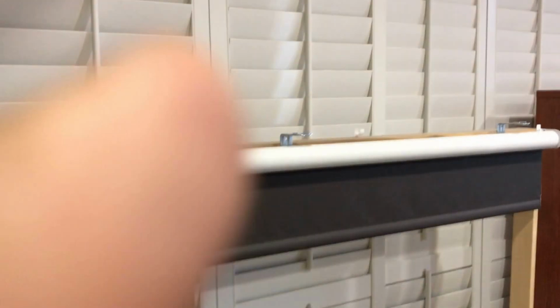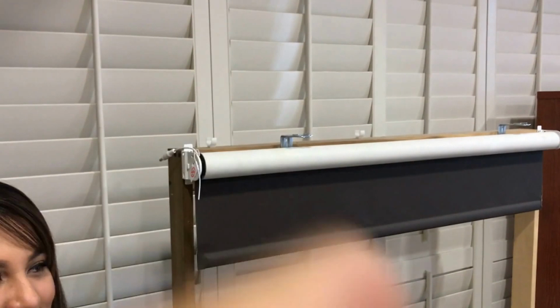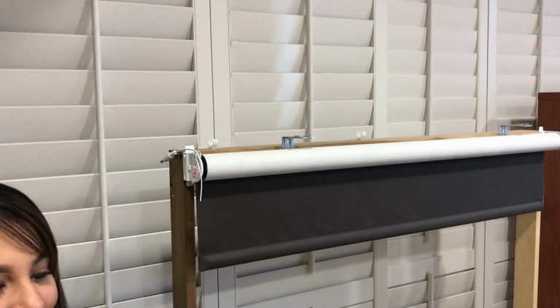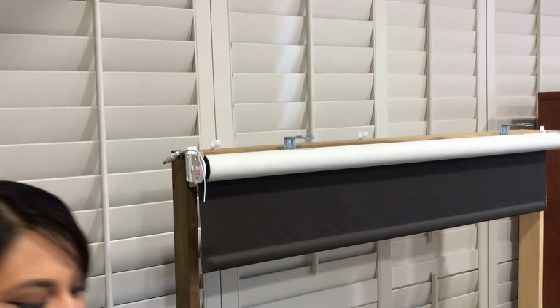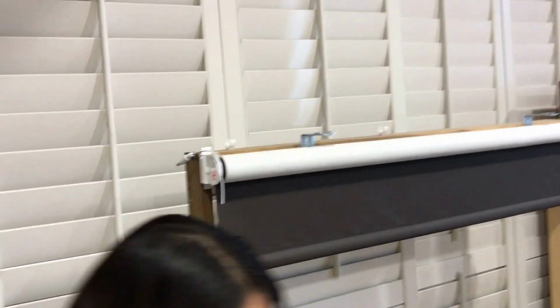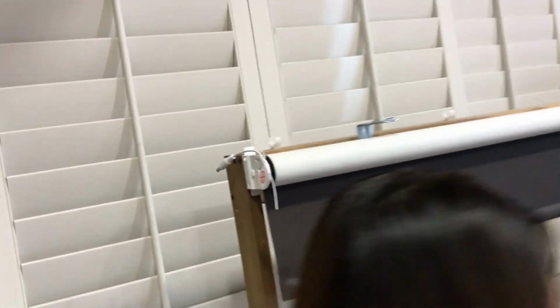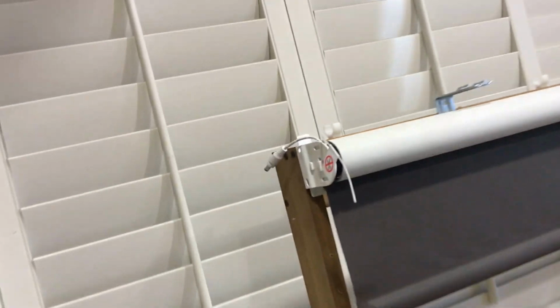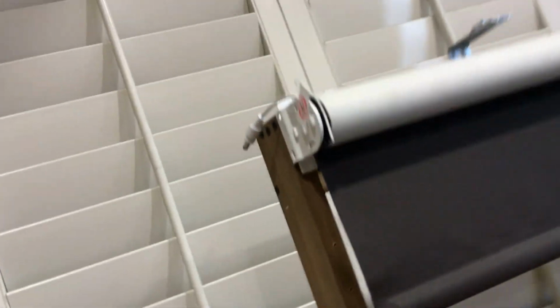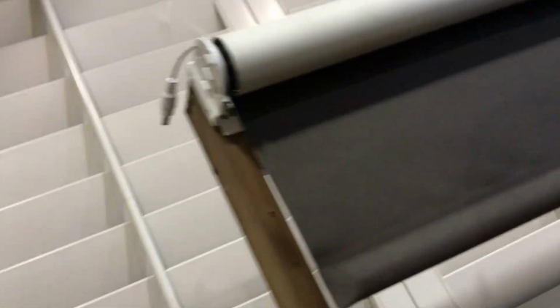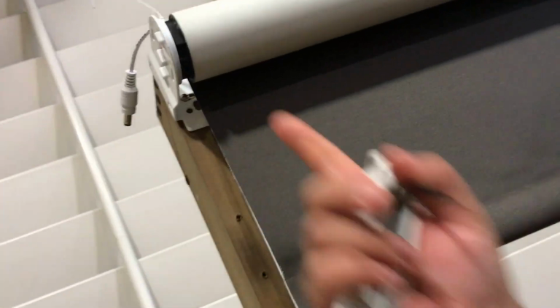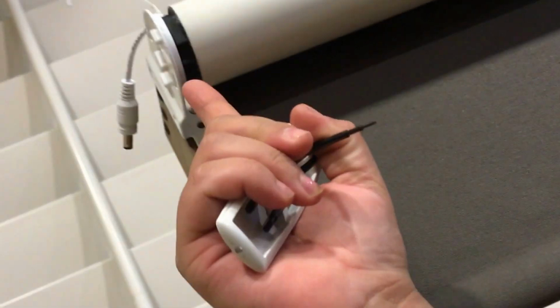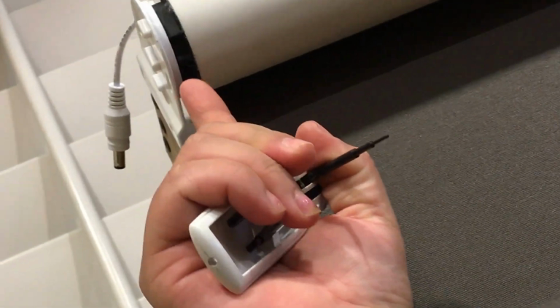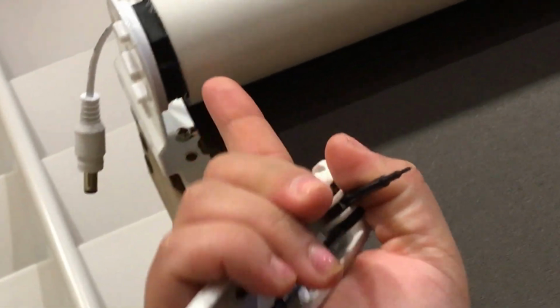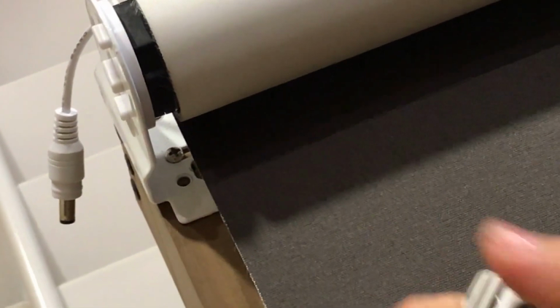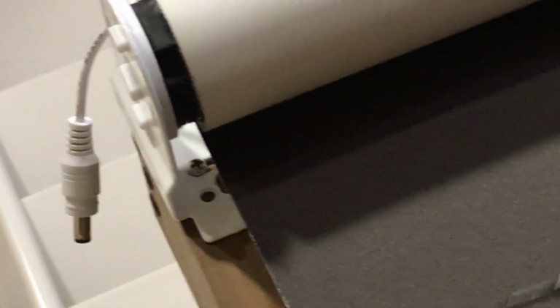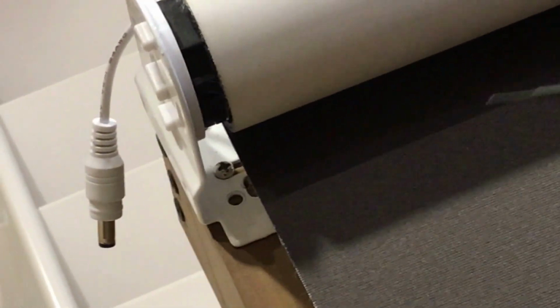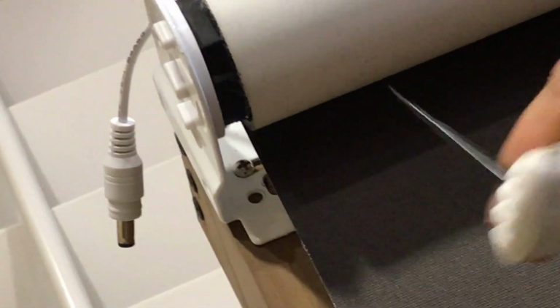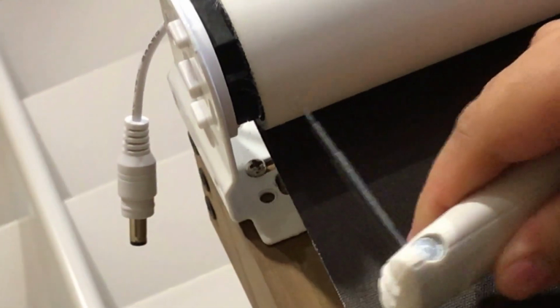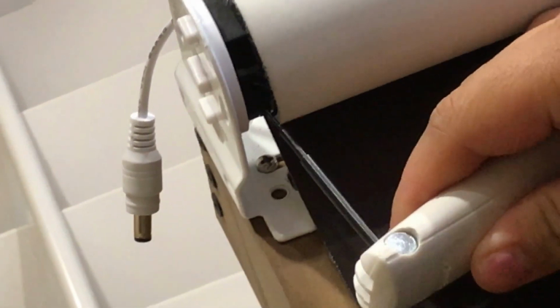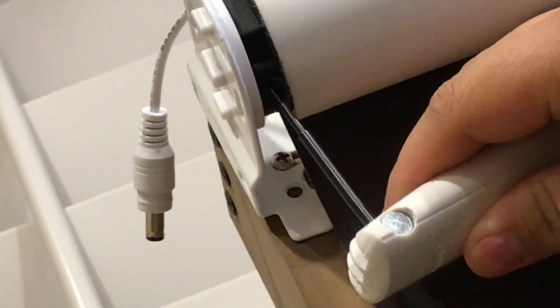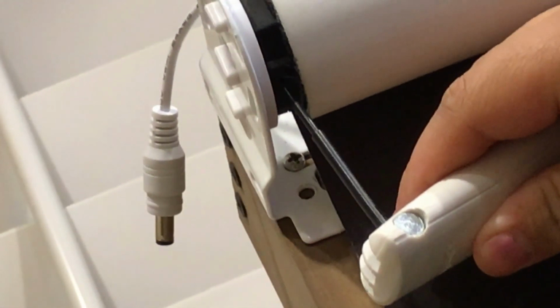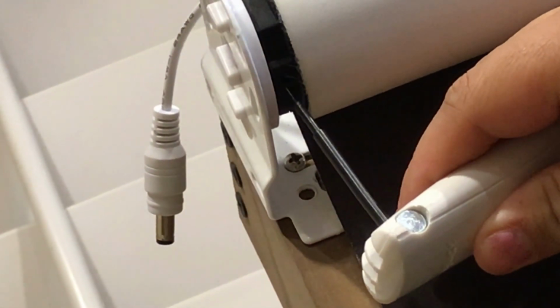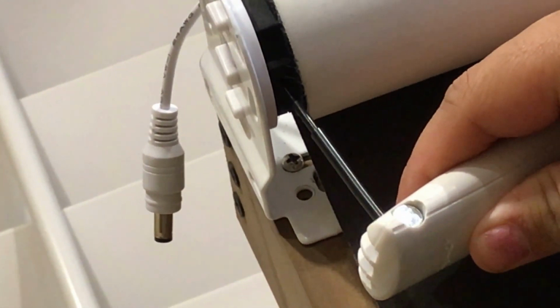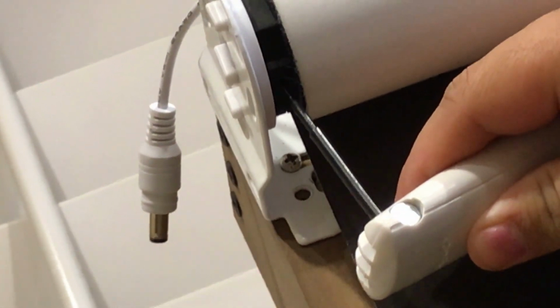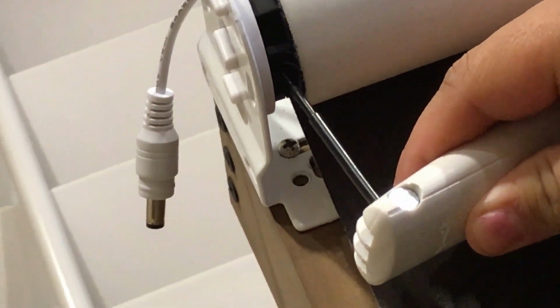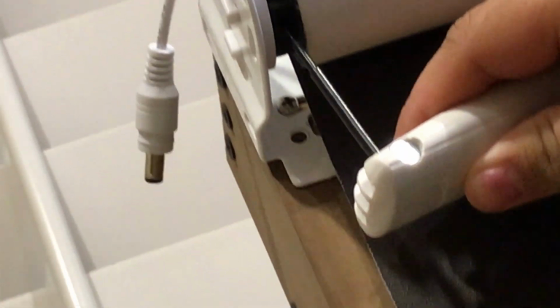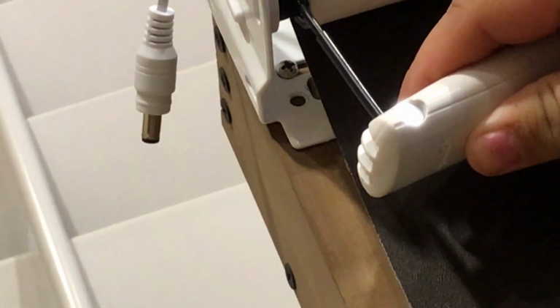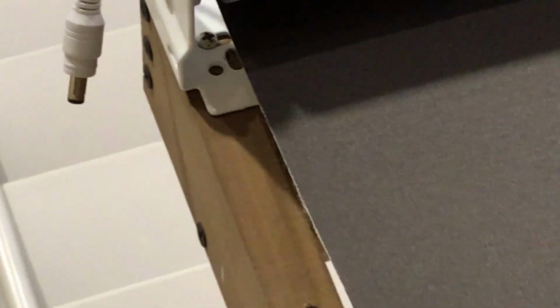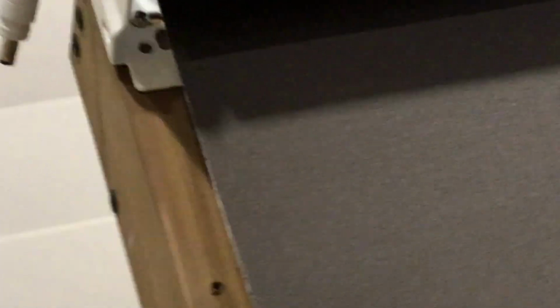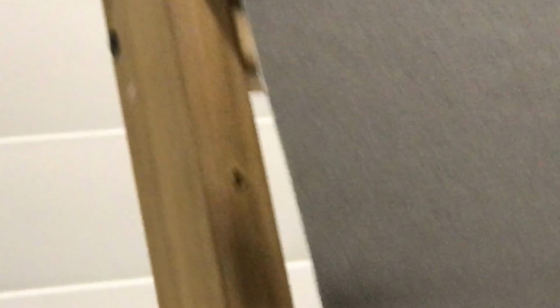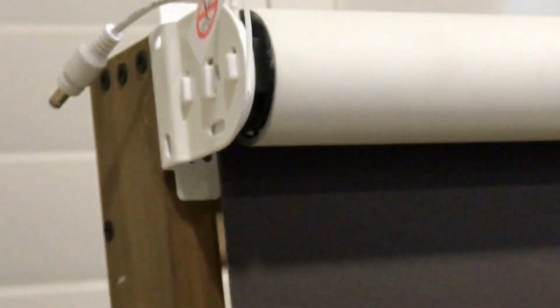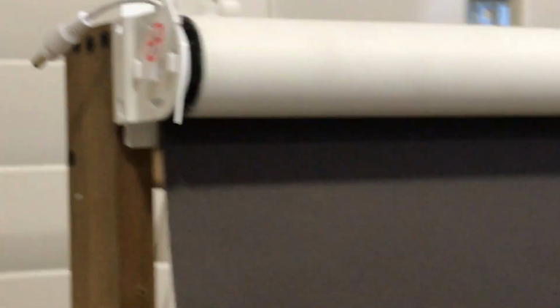The first step is to depress the small hole at the bottom of the motor head for one second until the shade beeps and jogs one time. That woke up the motor.